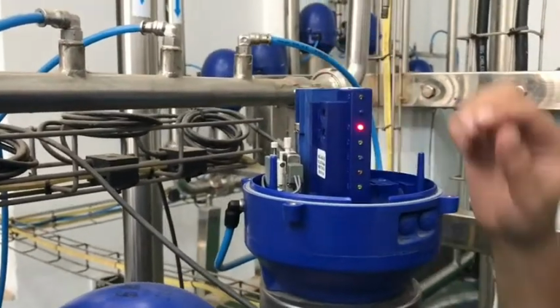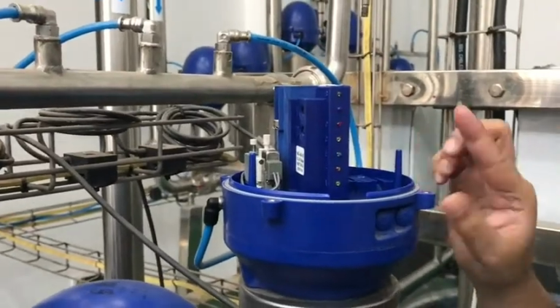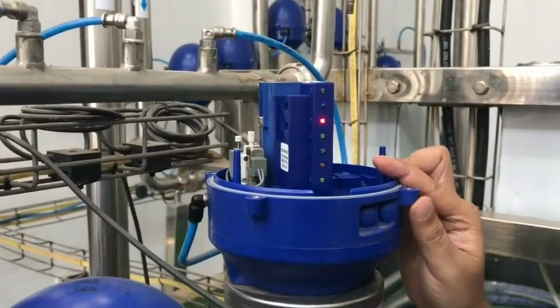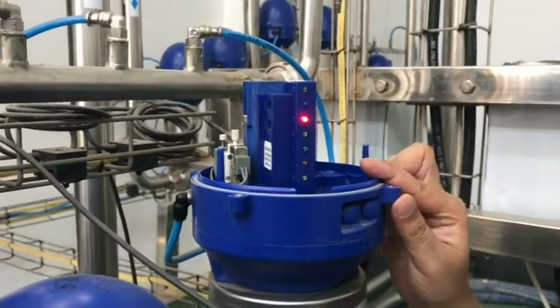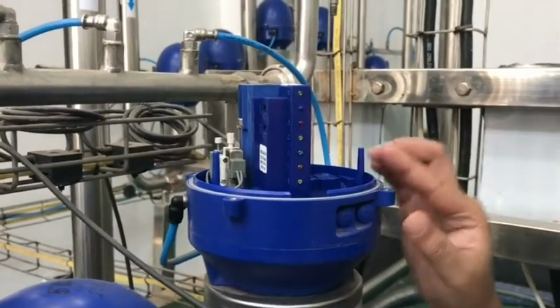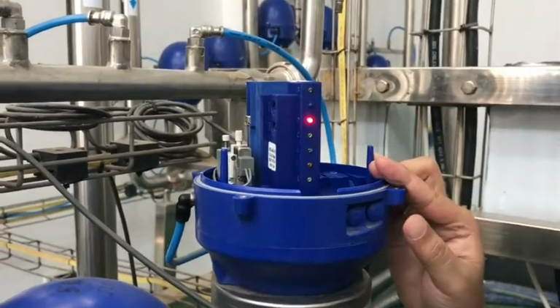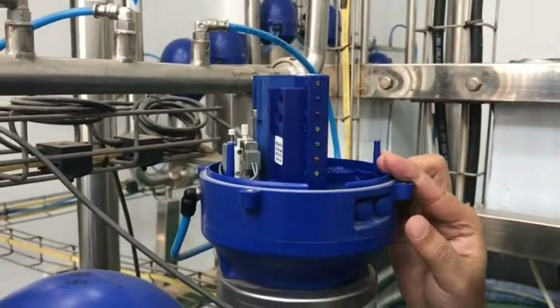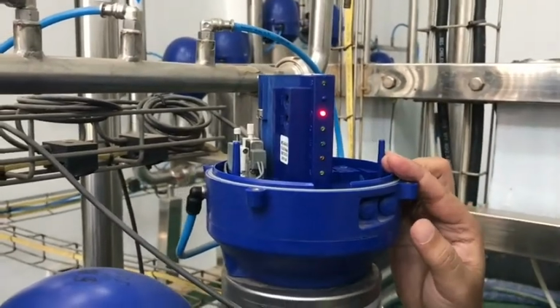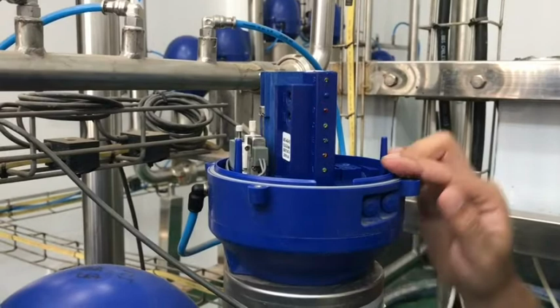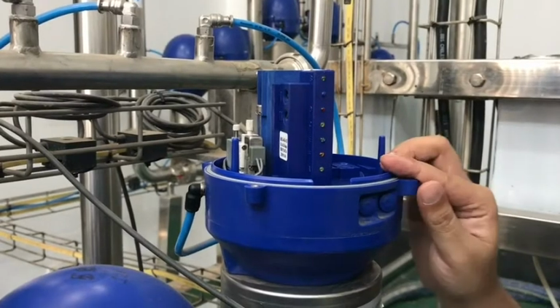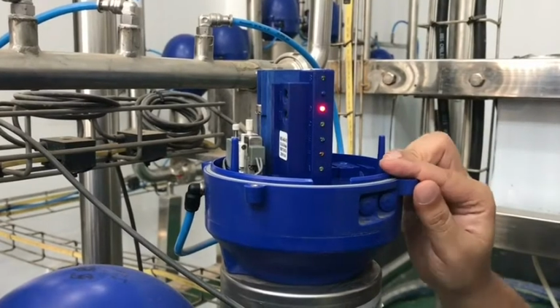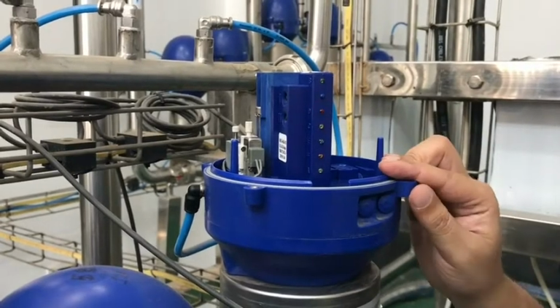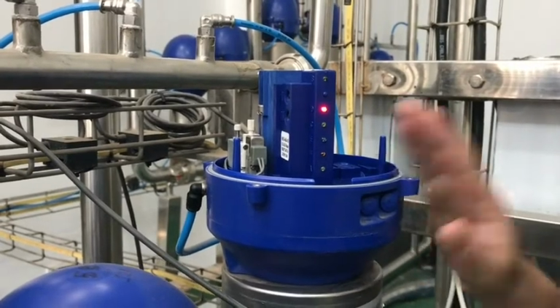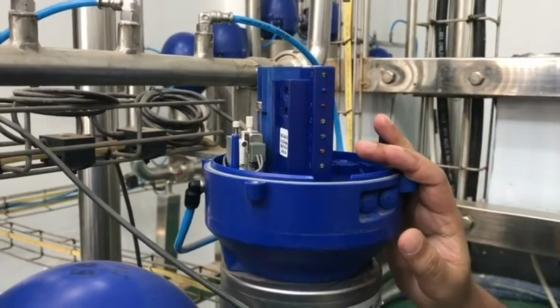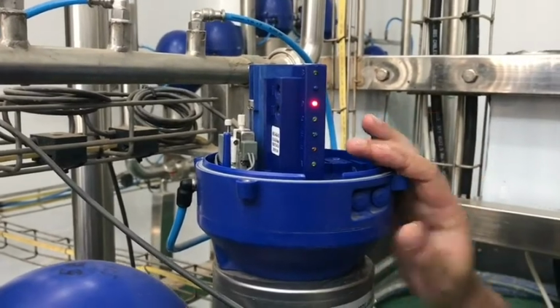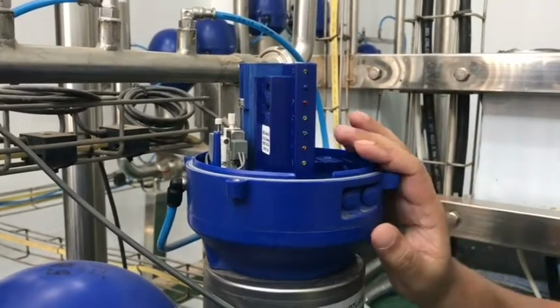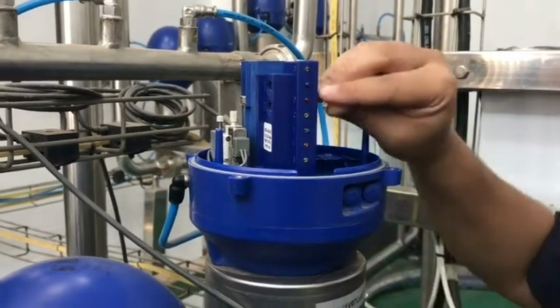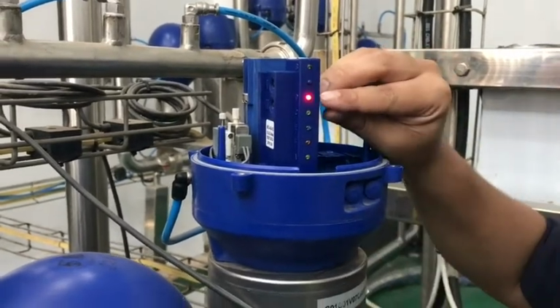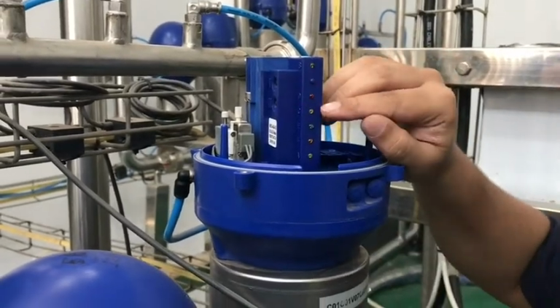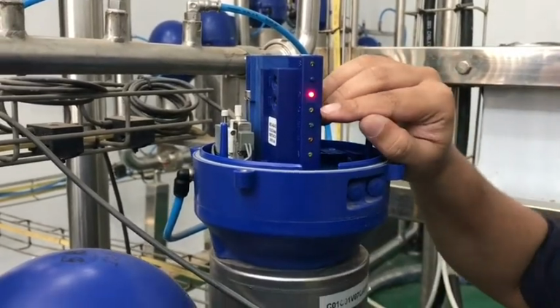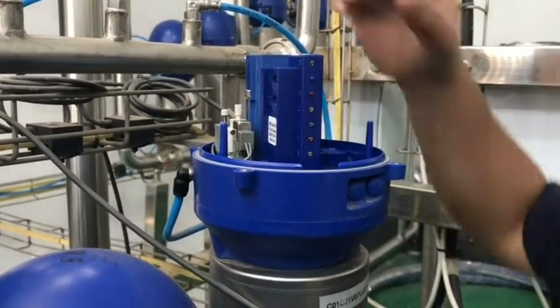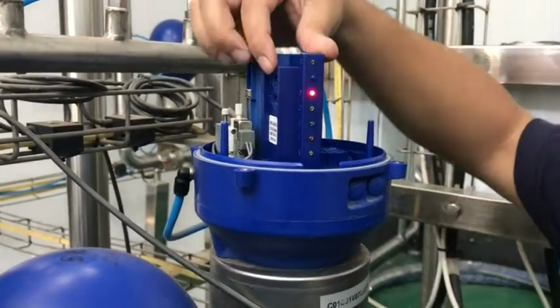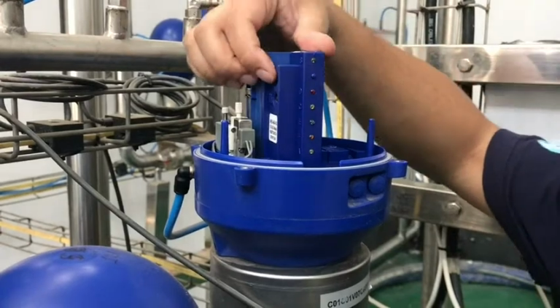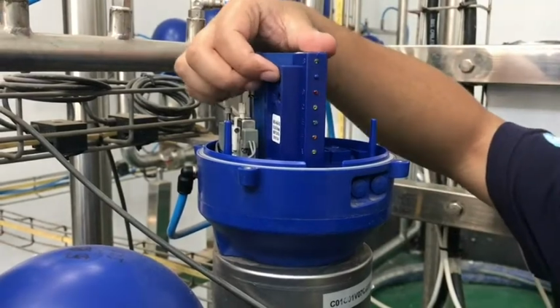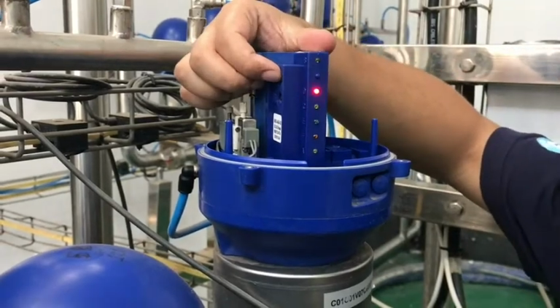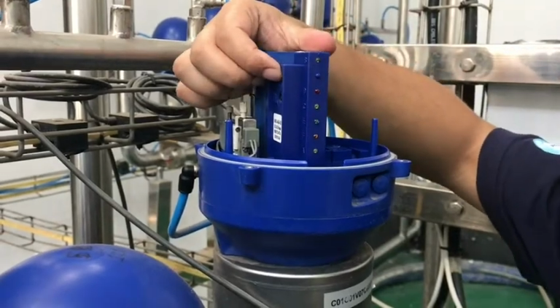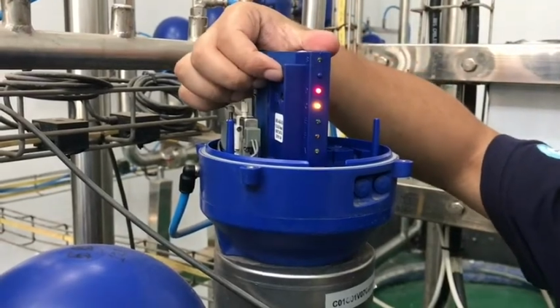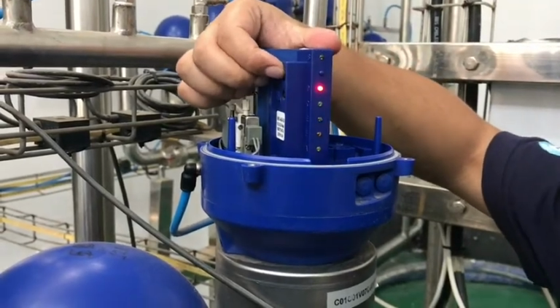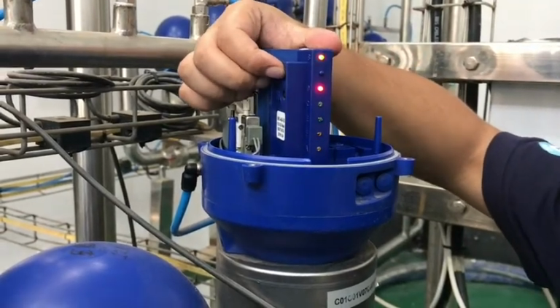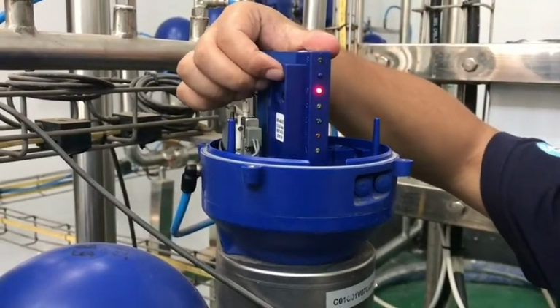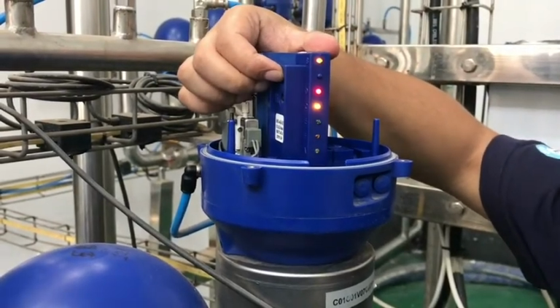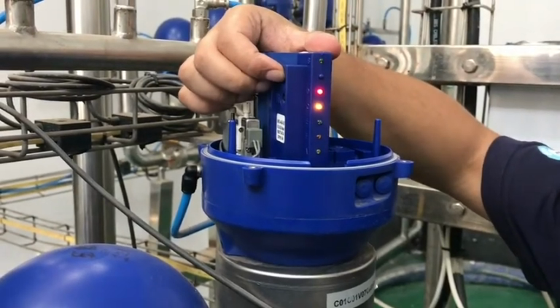This is an open type valve, so we have to enter according to the program. For this type of valve the program is red and below LED. First we have to press button 1 until the red button is flashing.